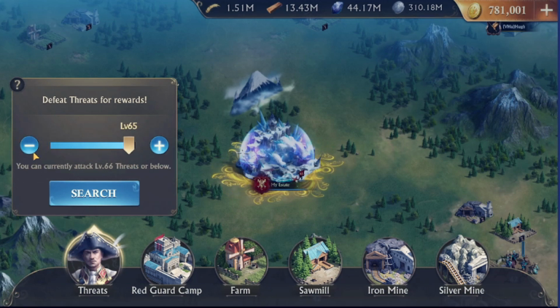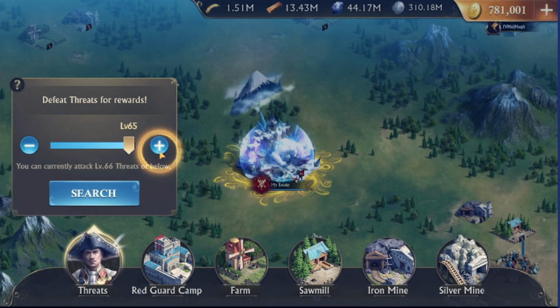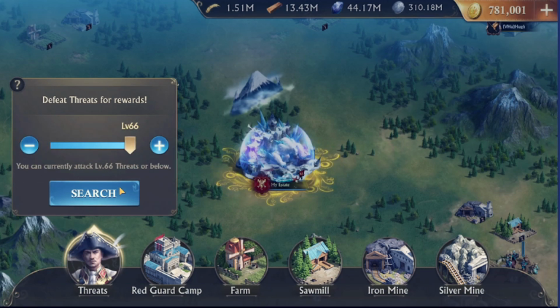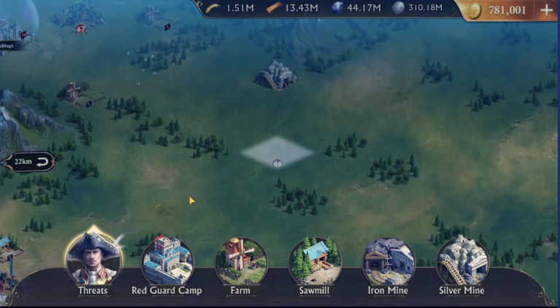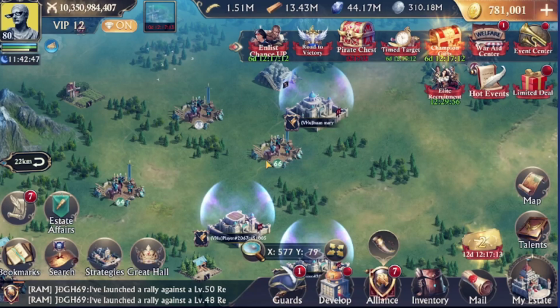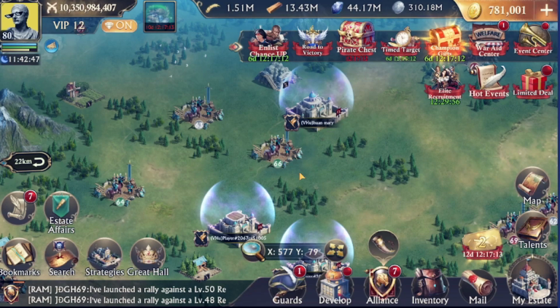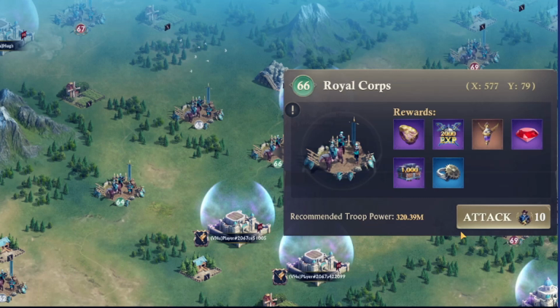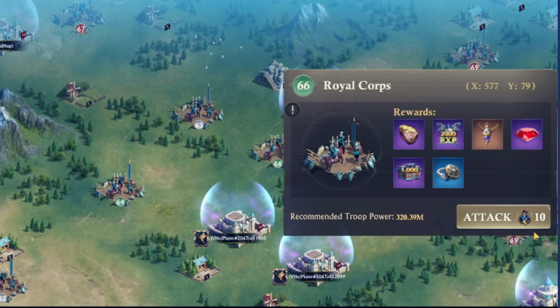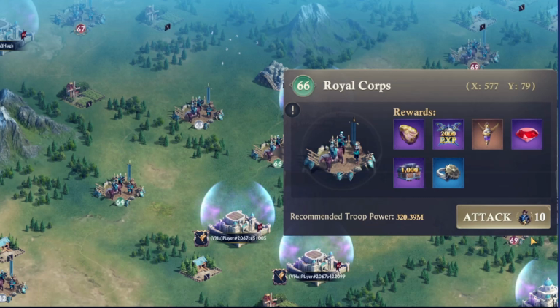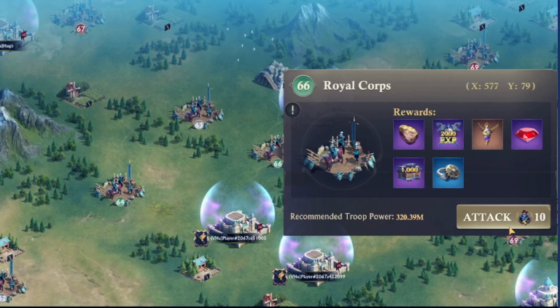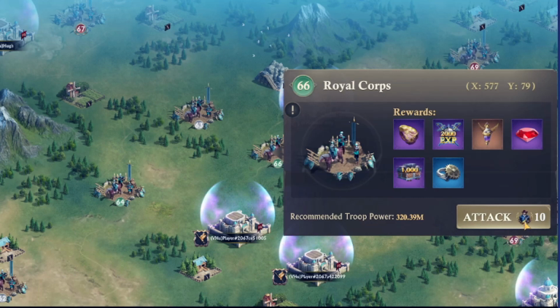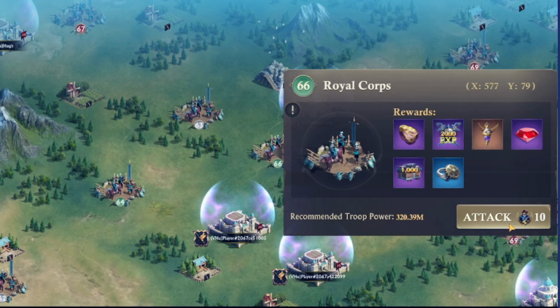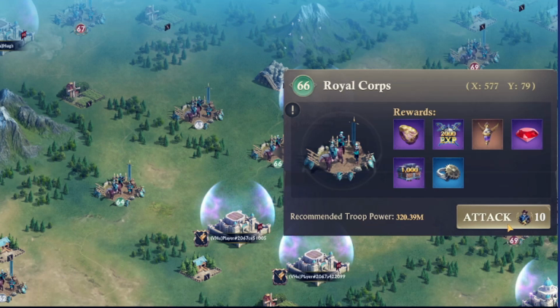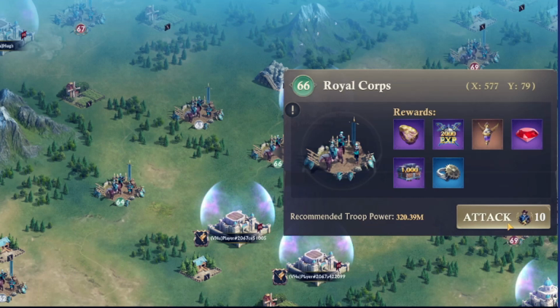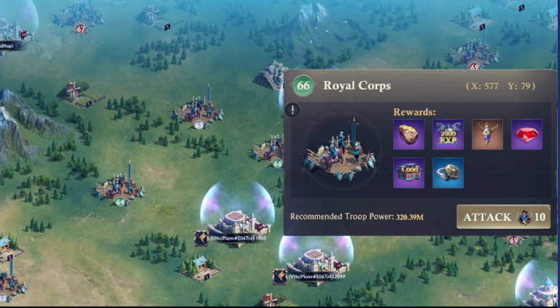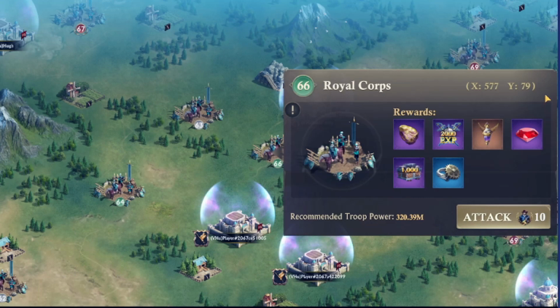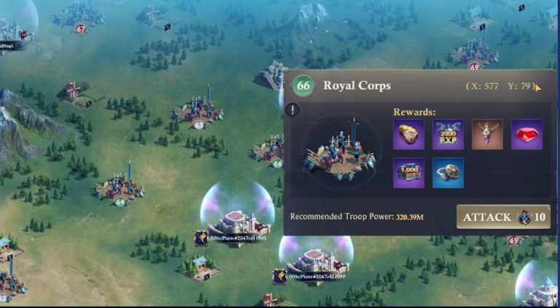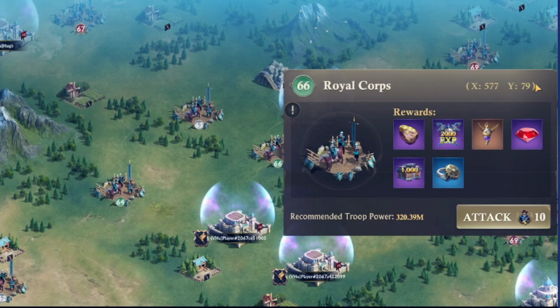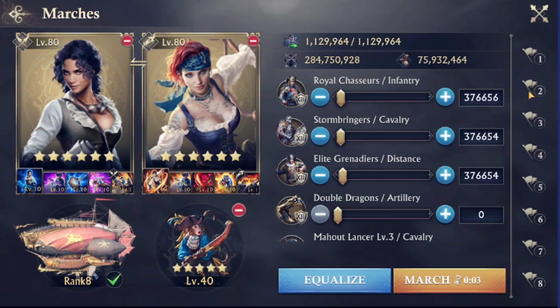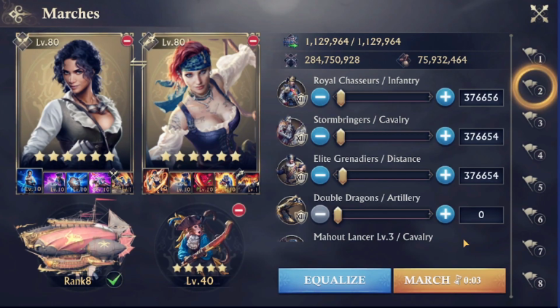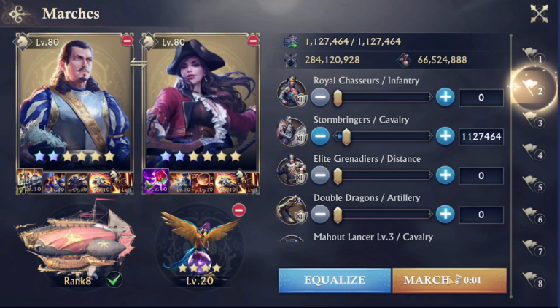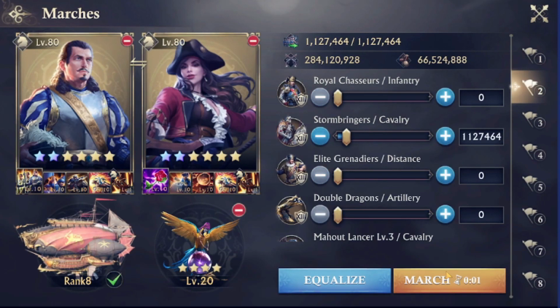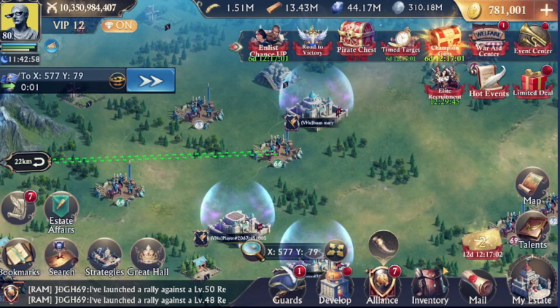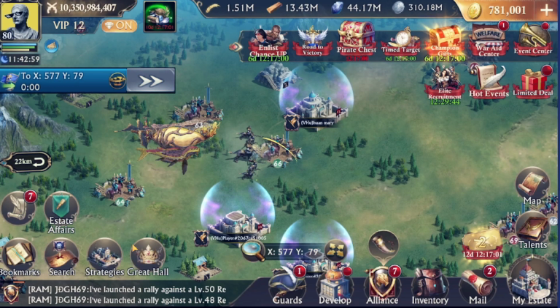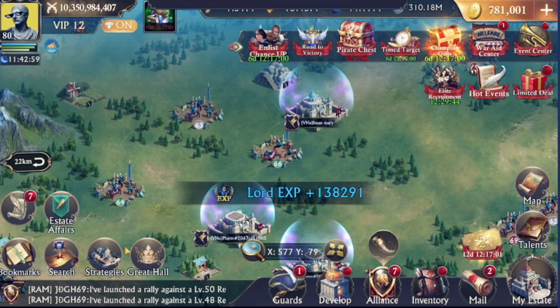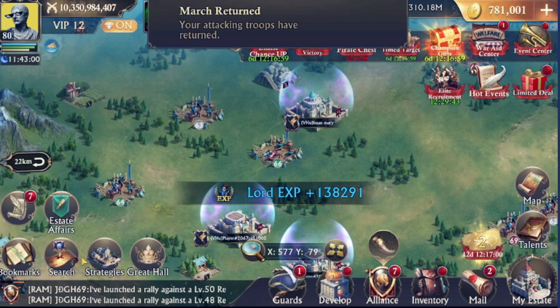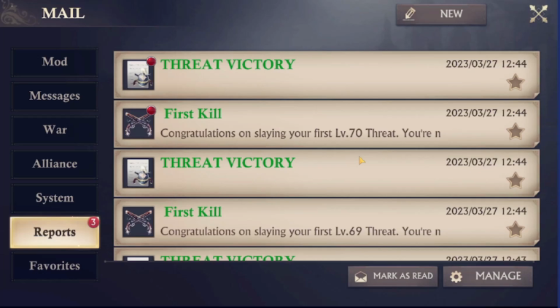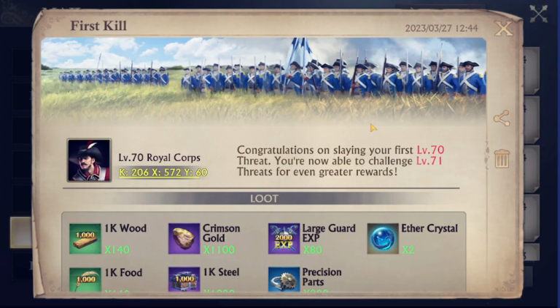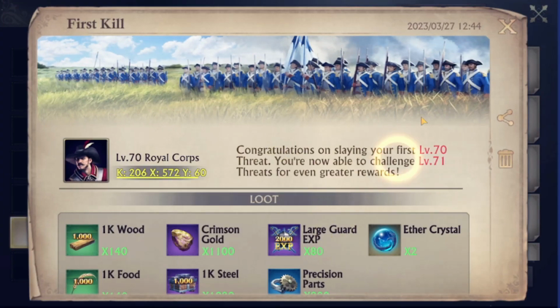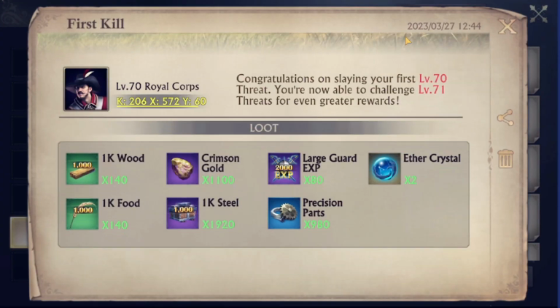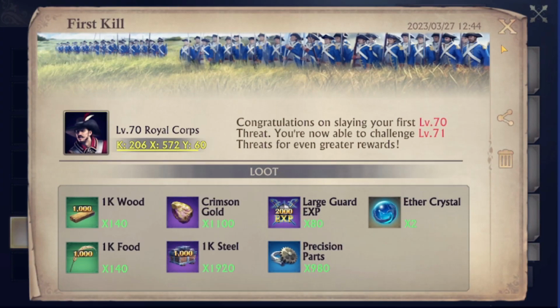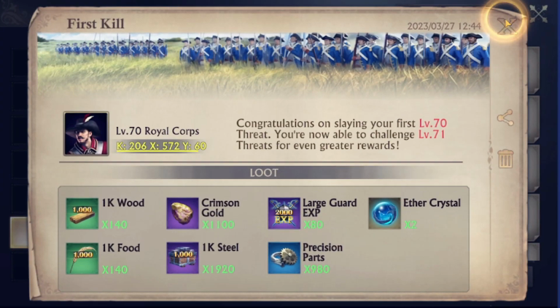Second thing was raising the maximum level for threats to level 70. And now it costs 10 stamina to attack one threat. Therefore they just doubled the rewards for each threat.